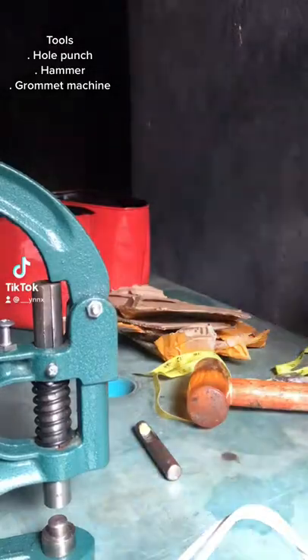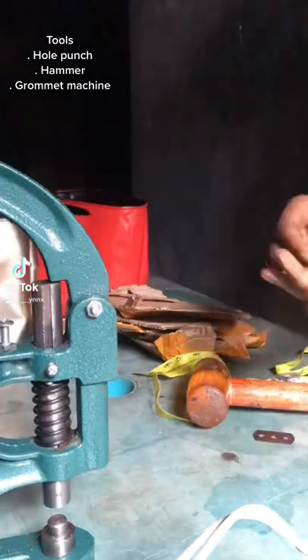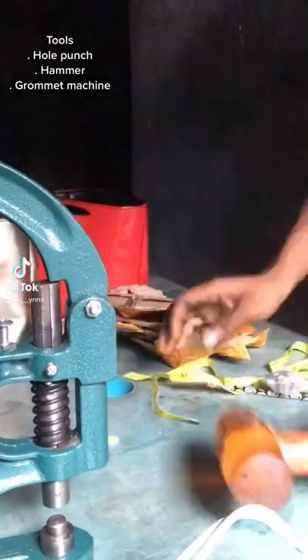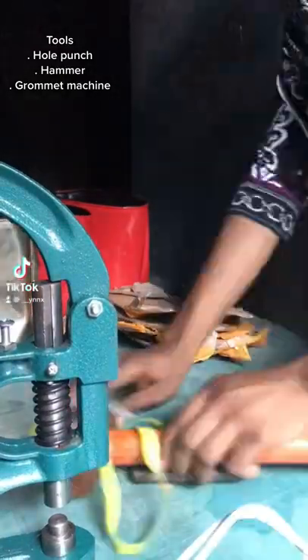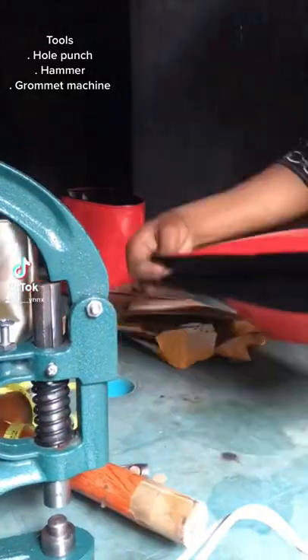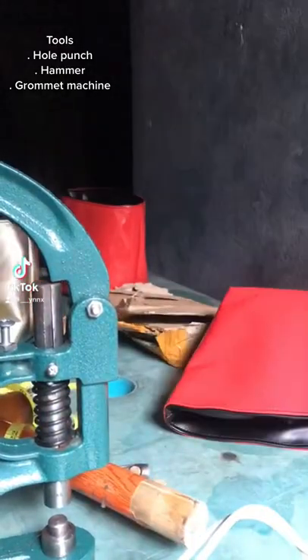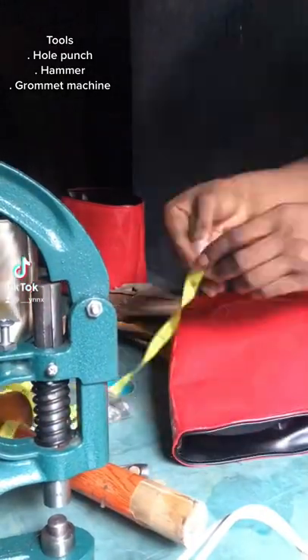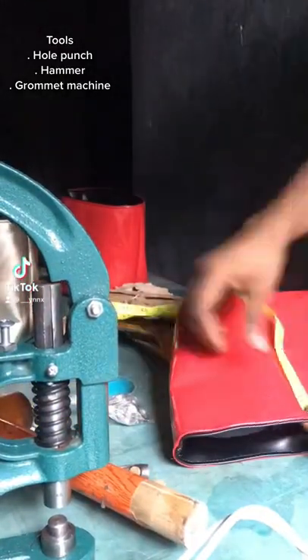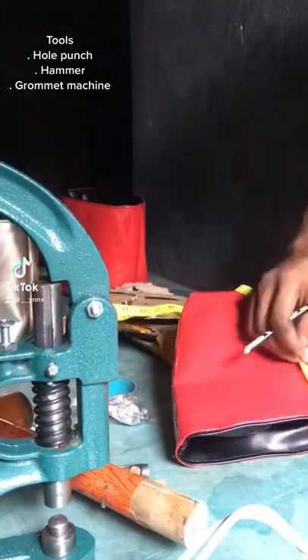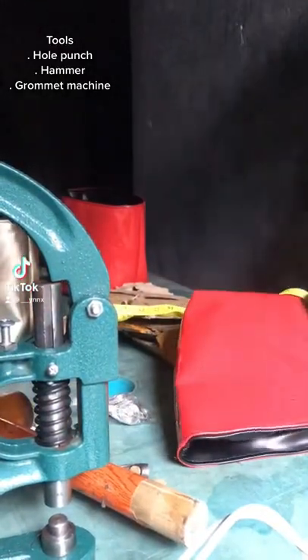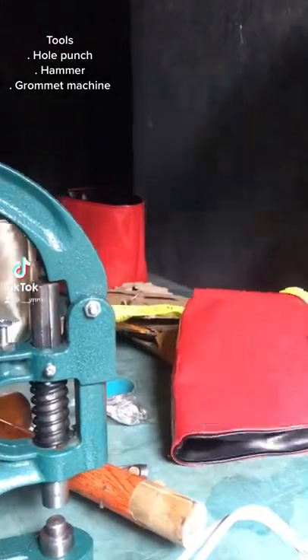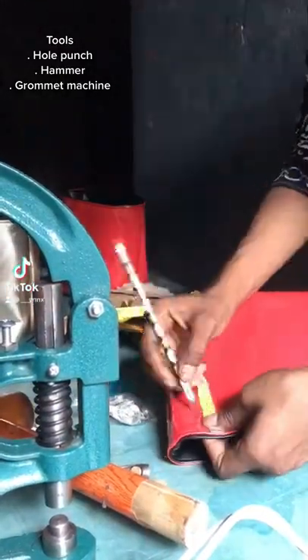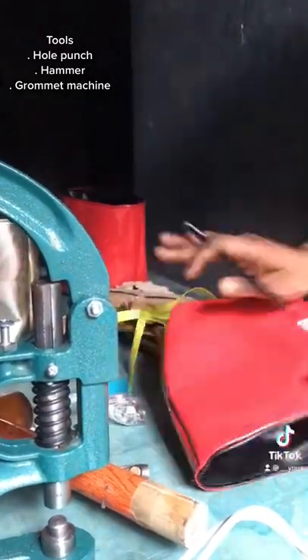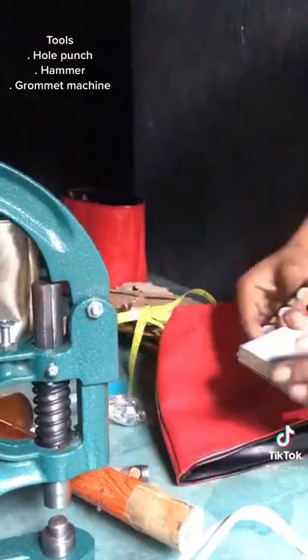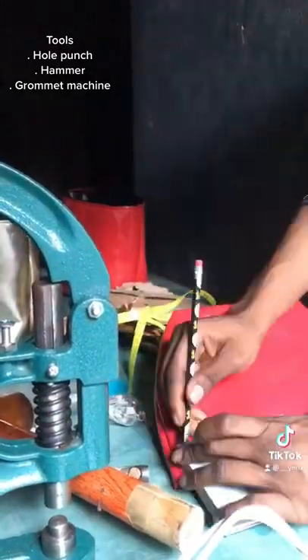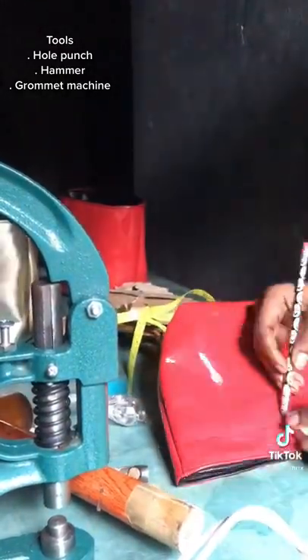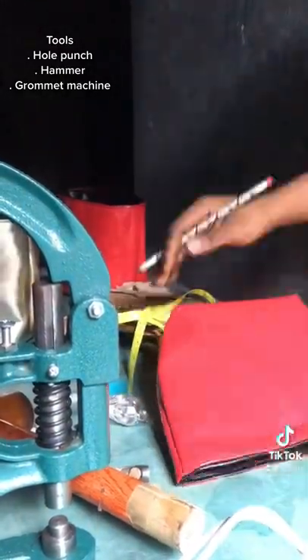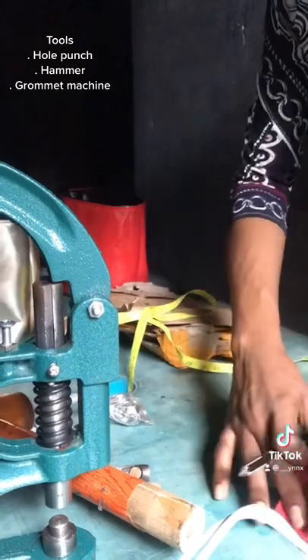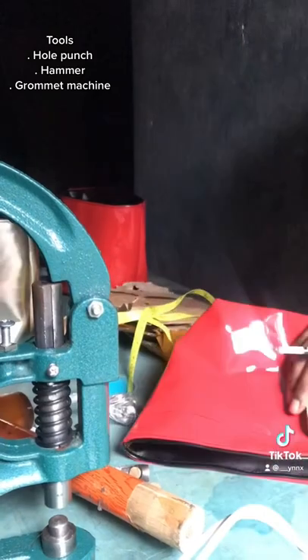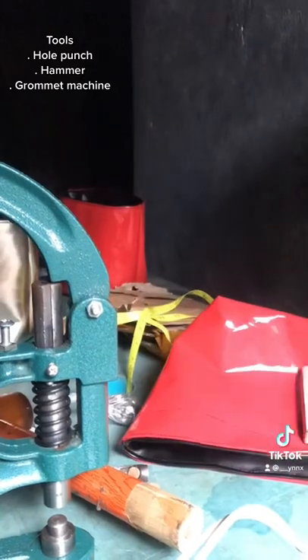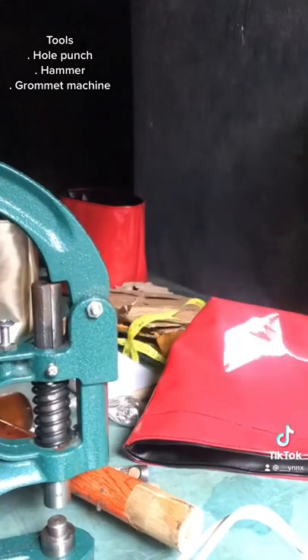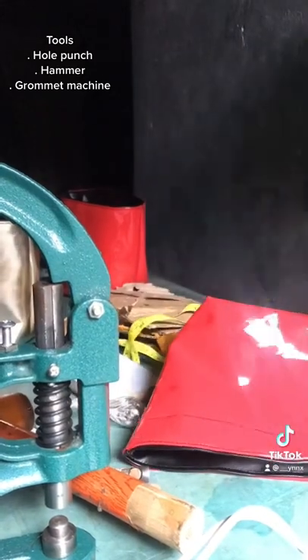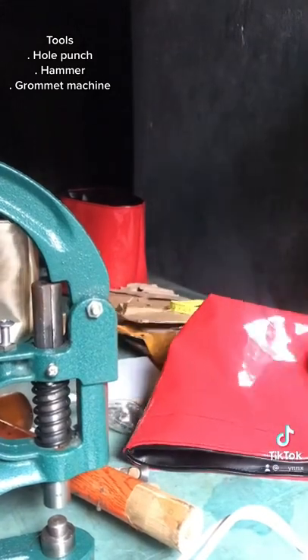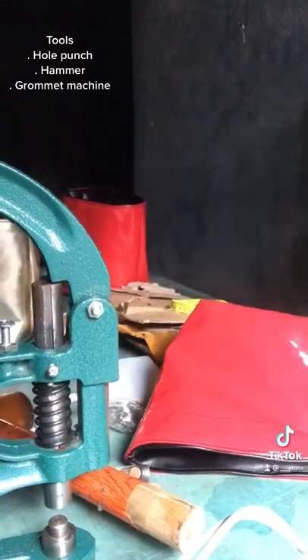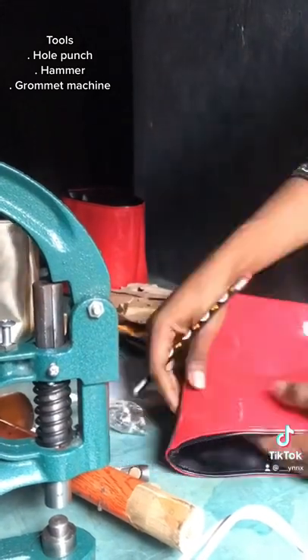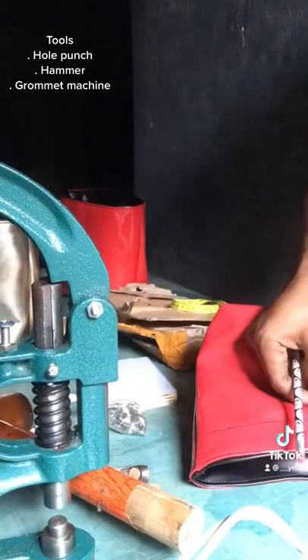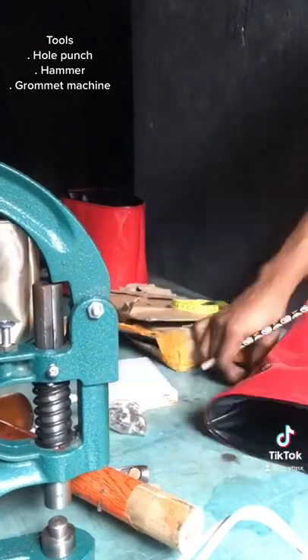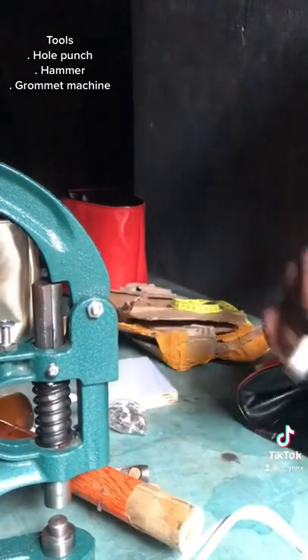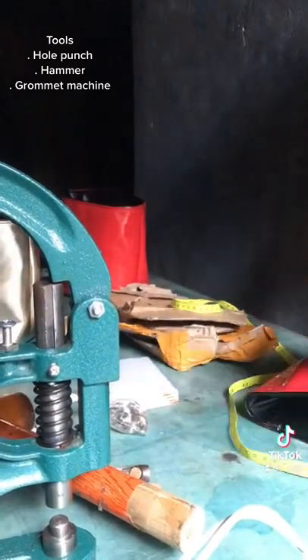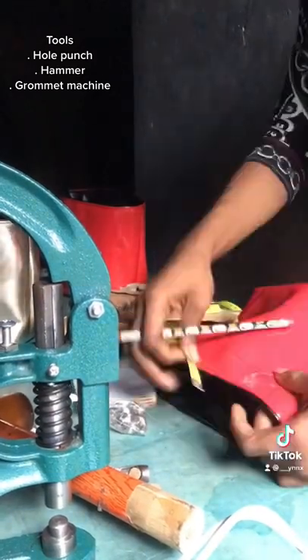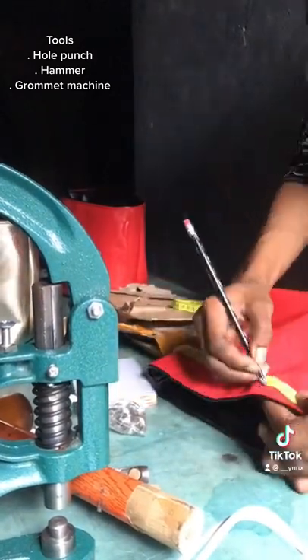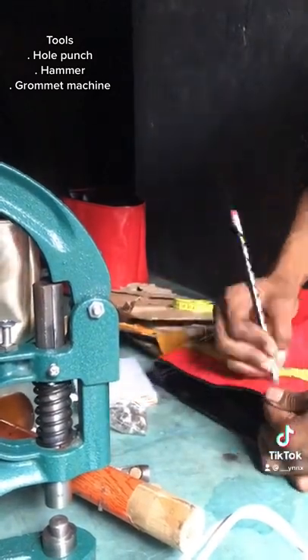Hey guys, so I was working on a new bag project and I decided to film this video showing you how to fix eyelets on your bag.